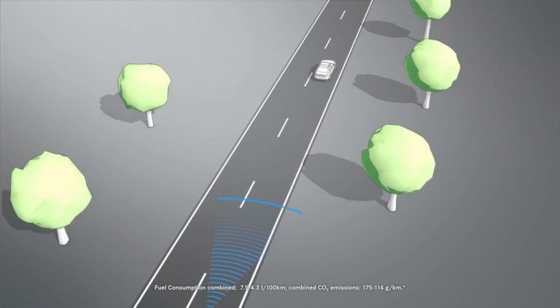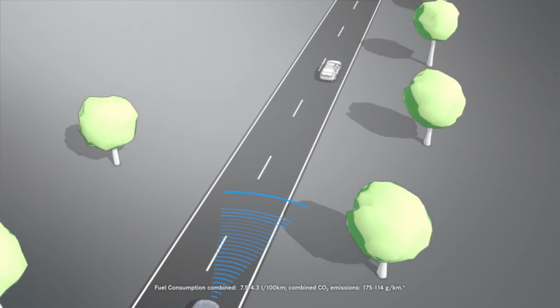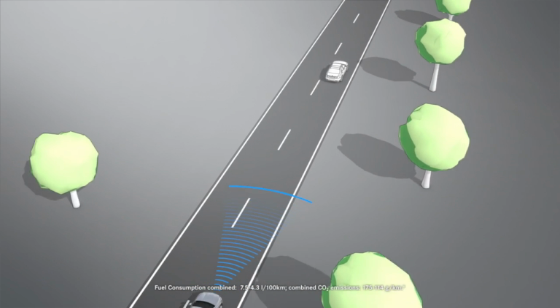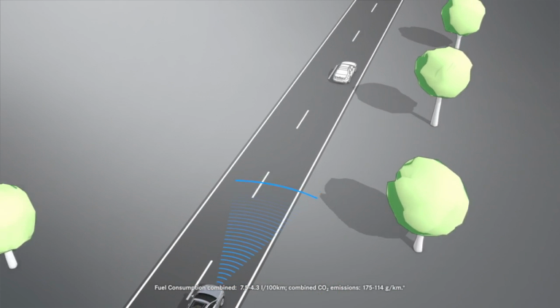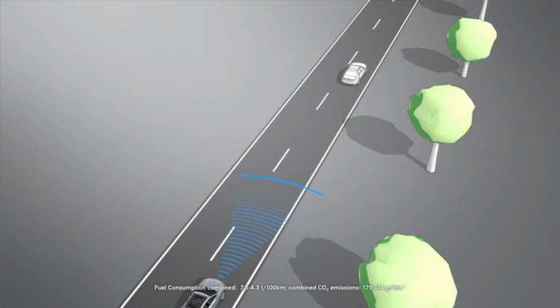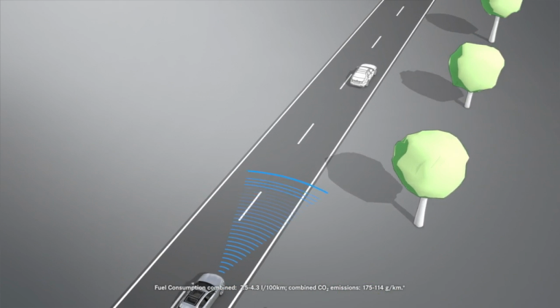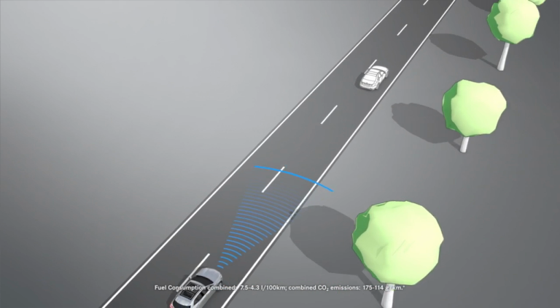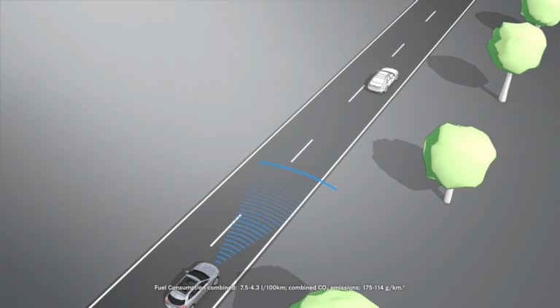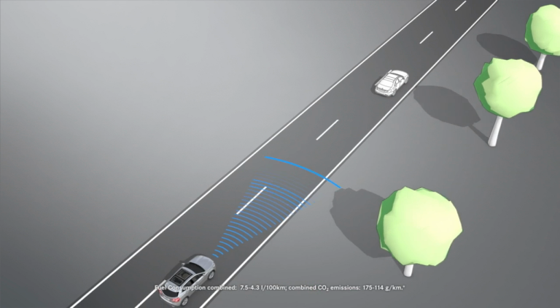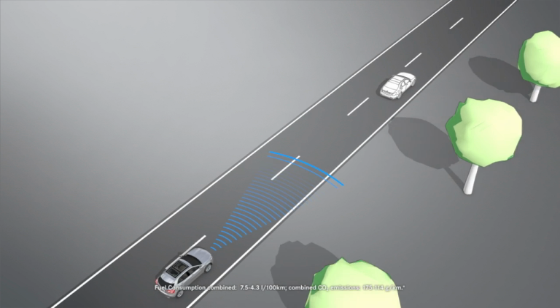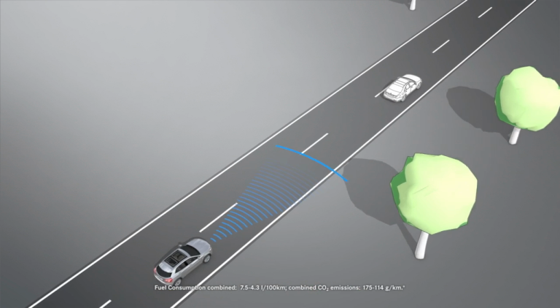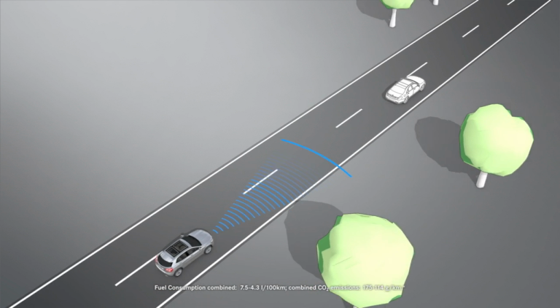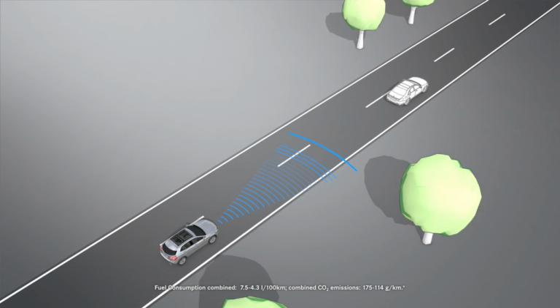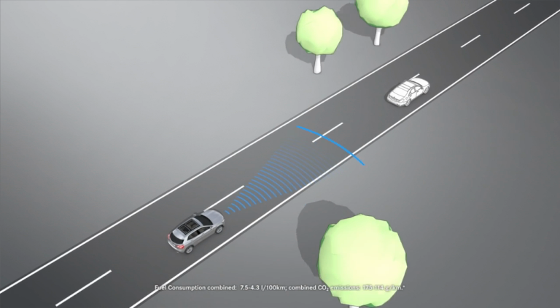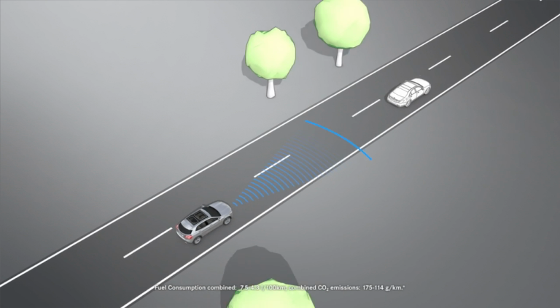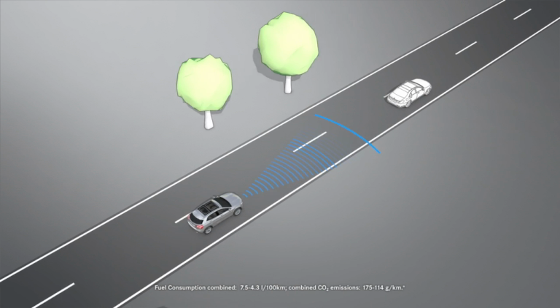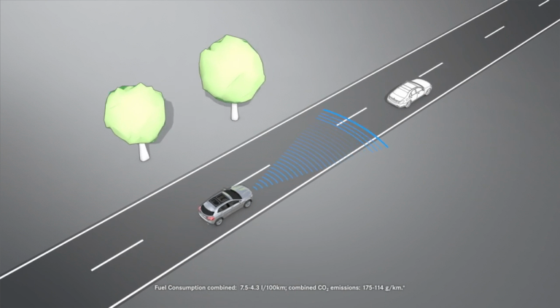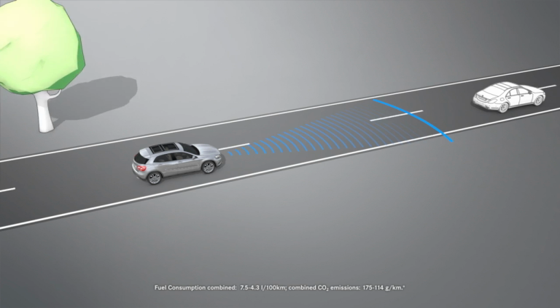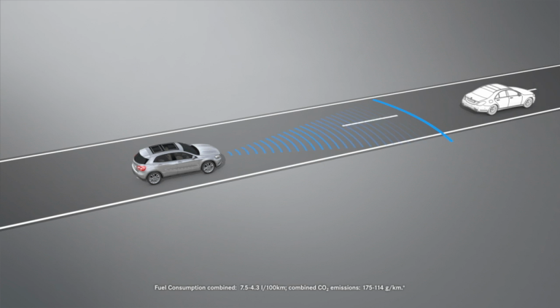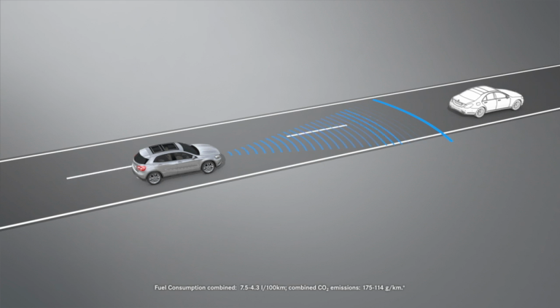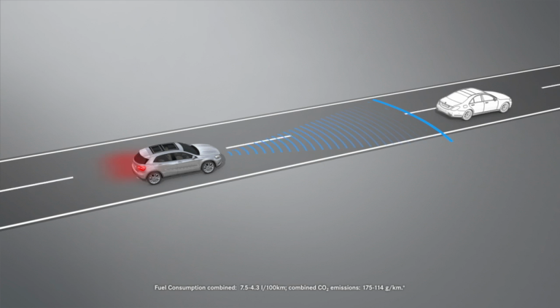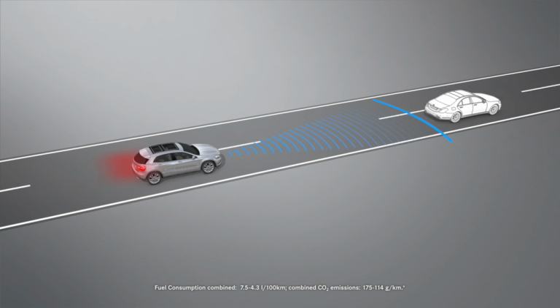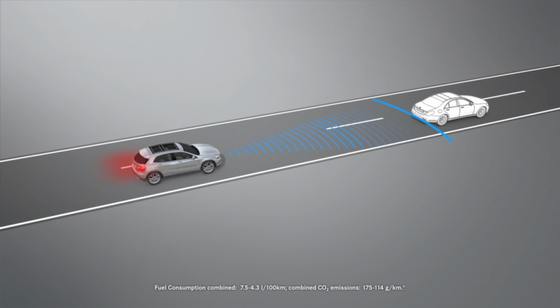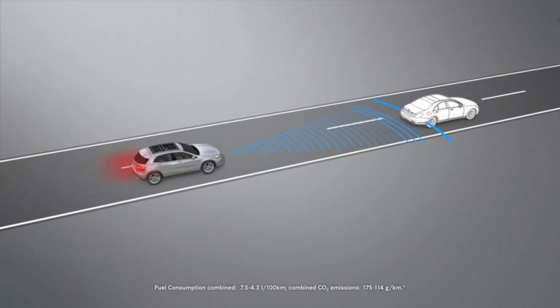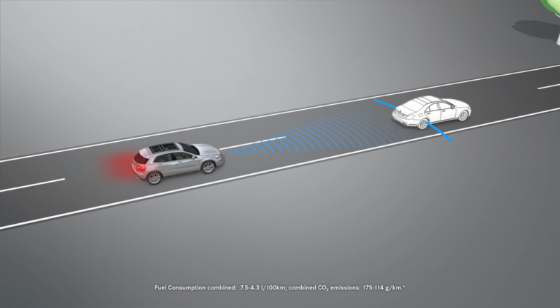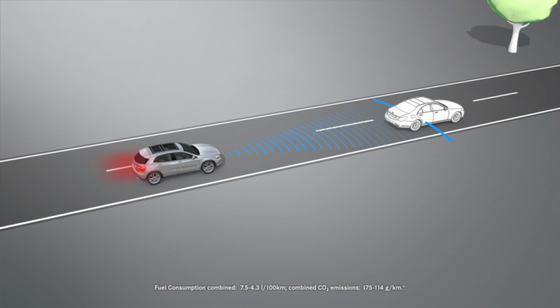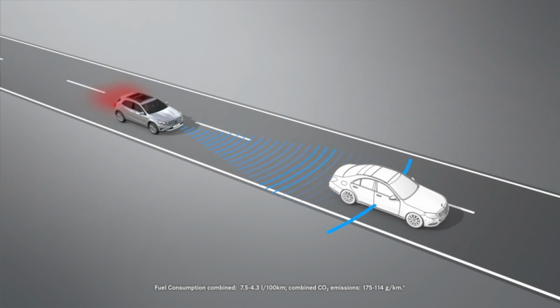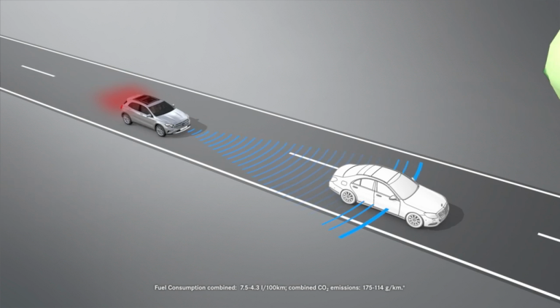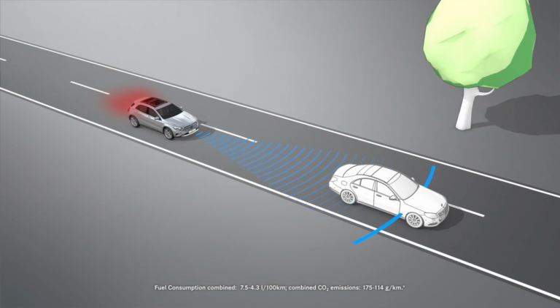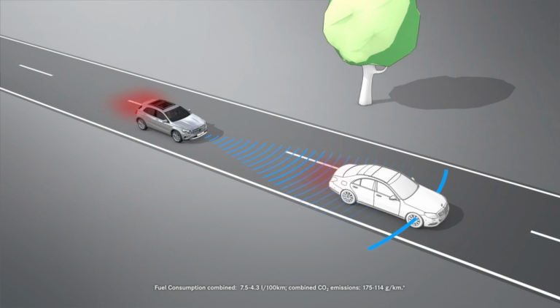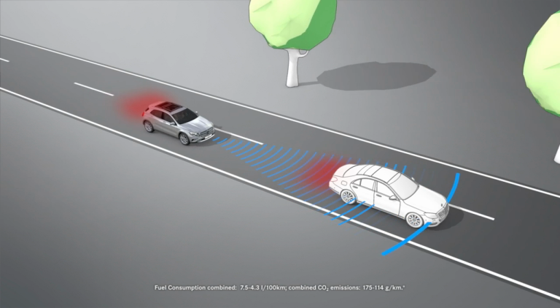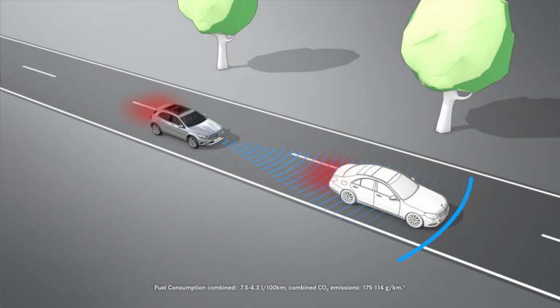If the brake pressure is not sufficient to avoid a collision, it will be boosted by Adaptive Brake Assist. During full application of the brakes, ABS prevents the wheels from locking.